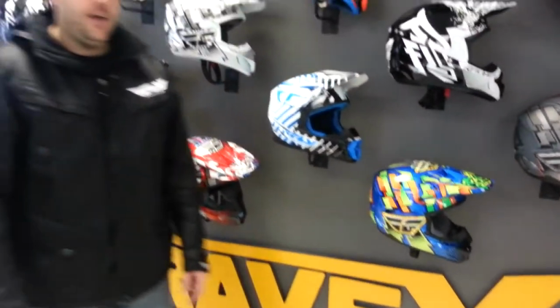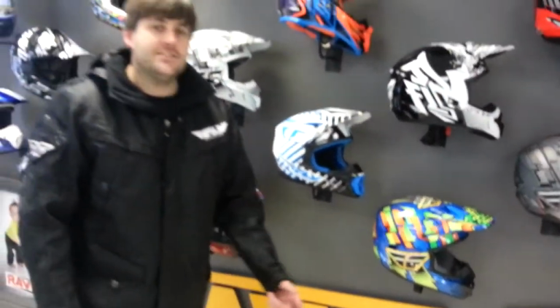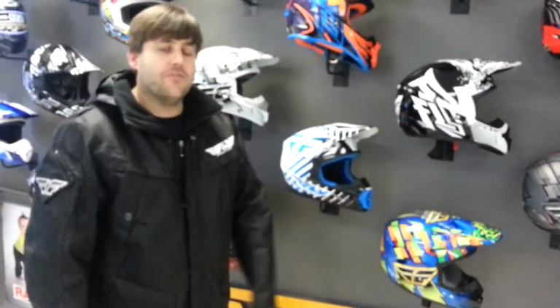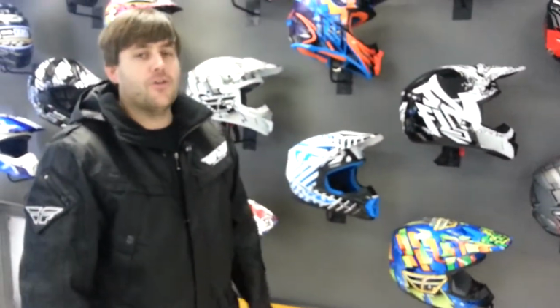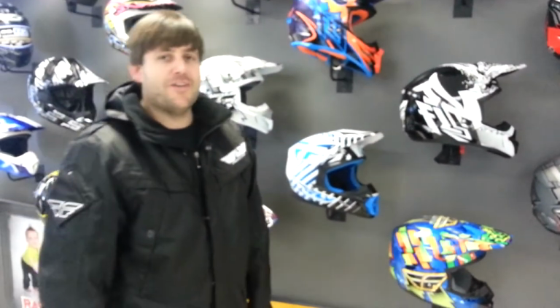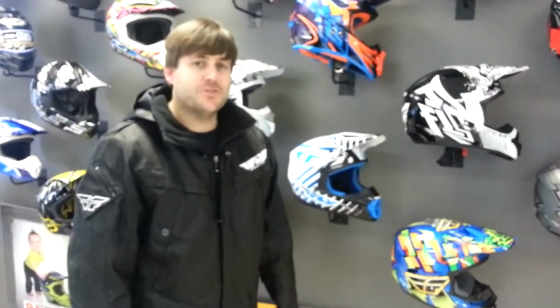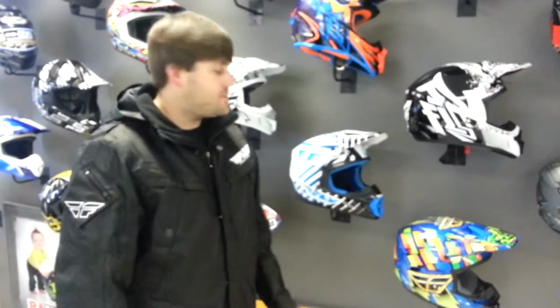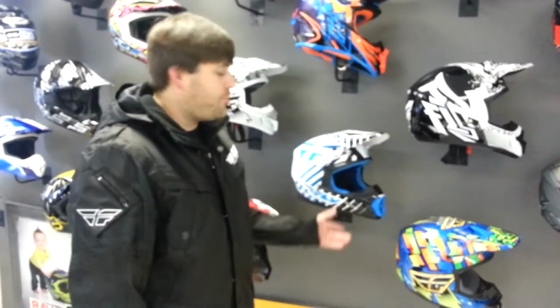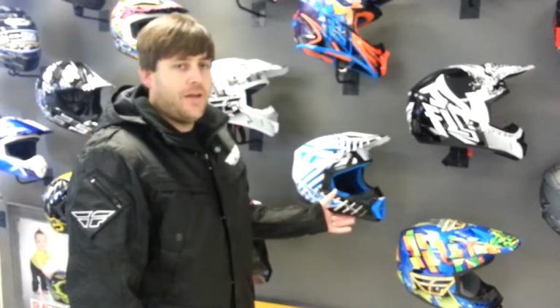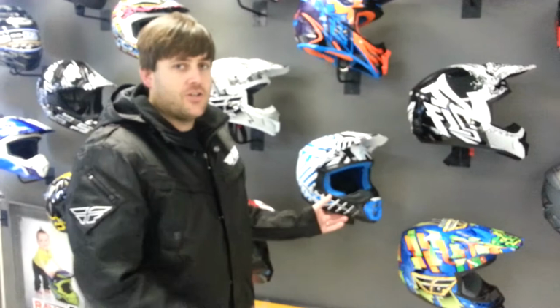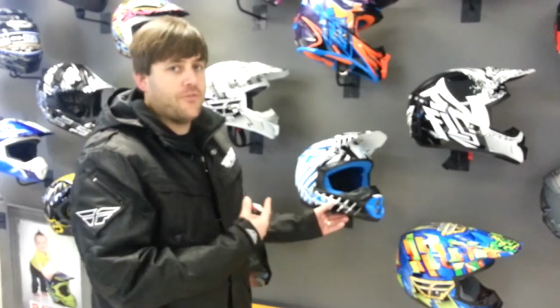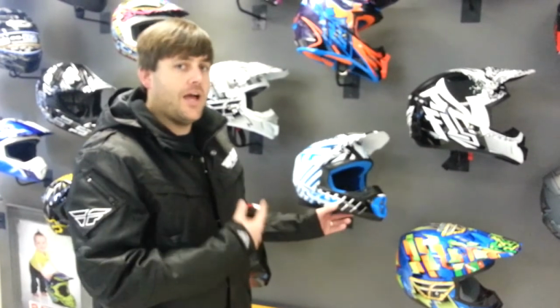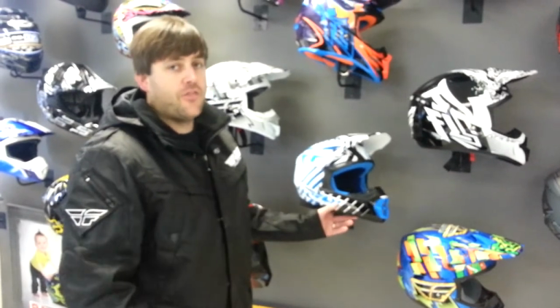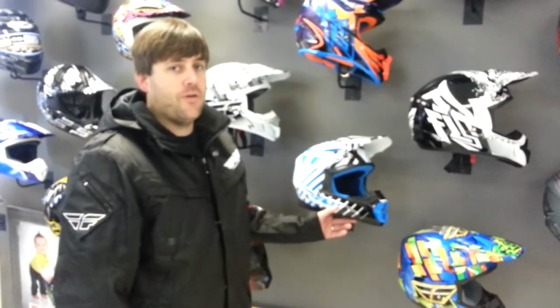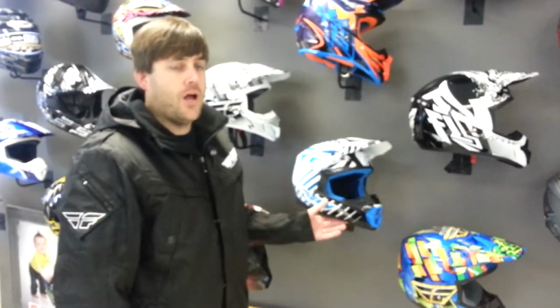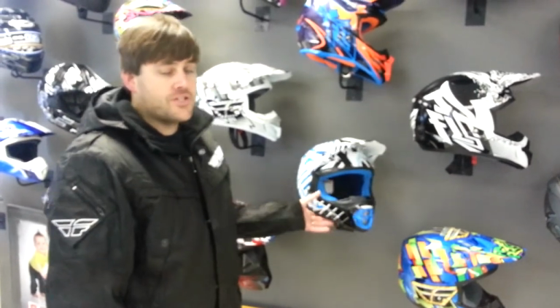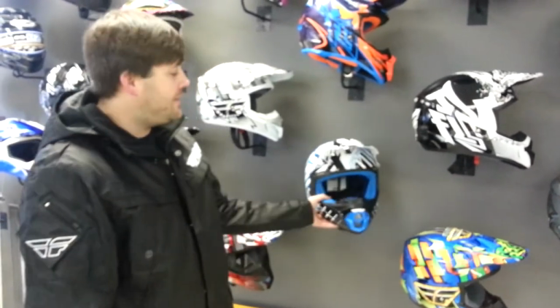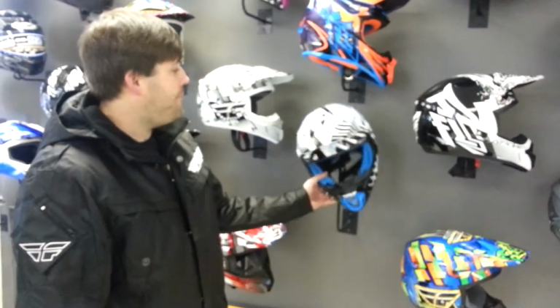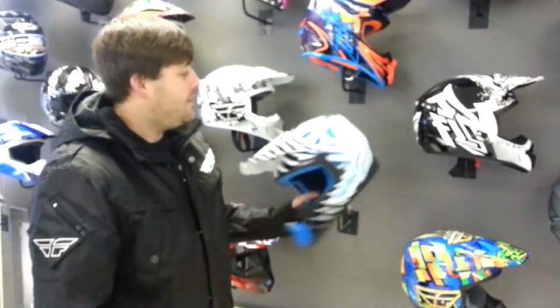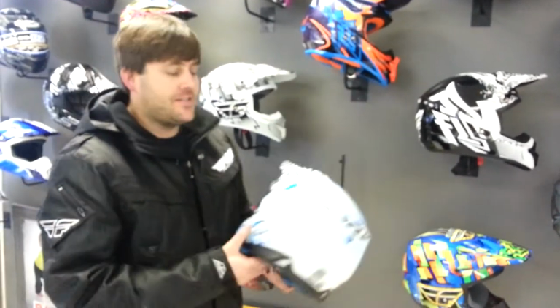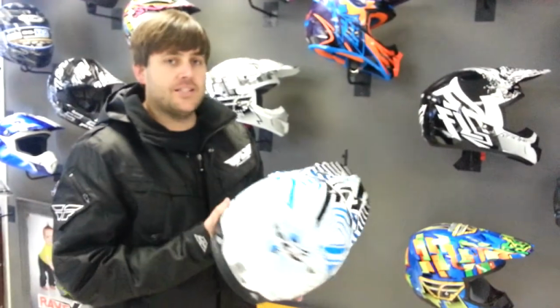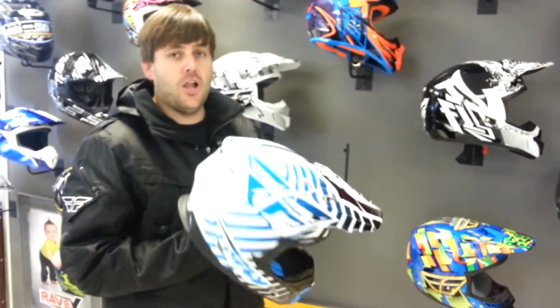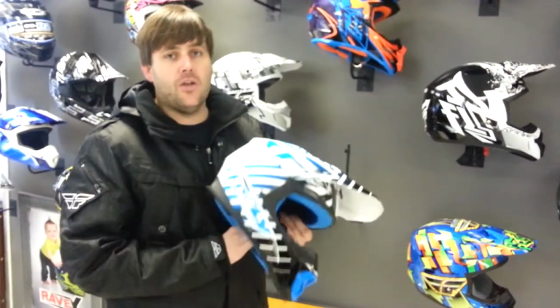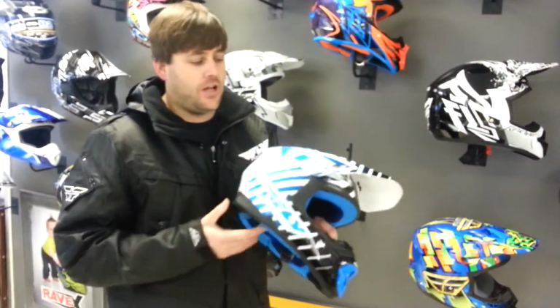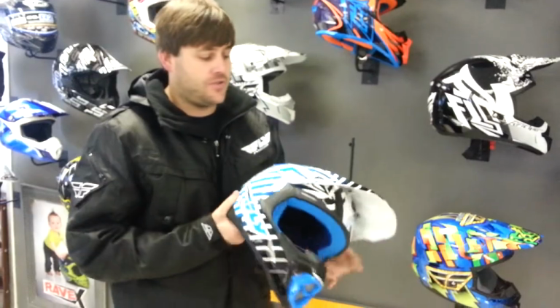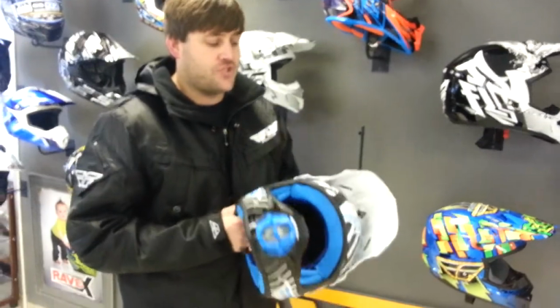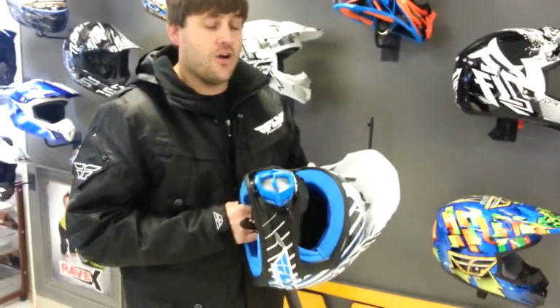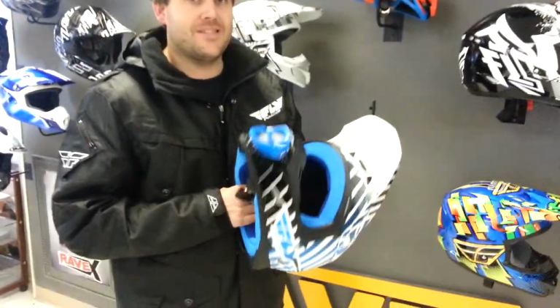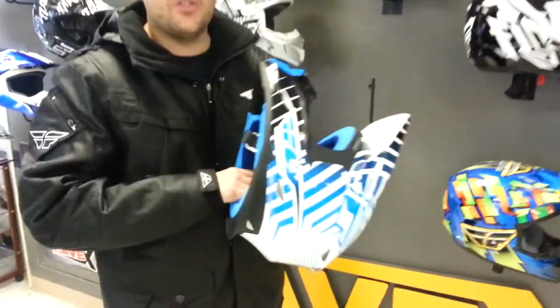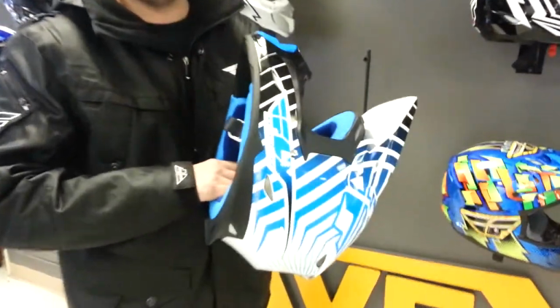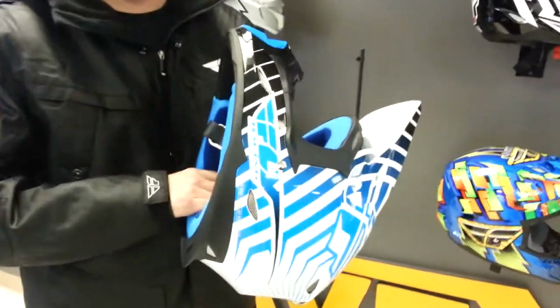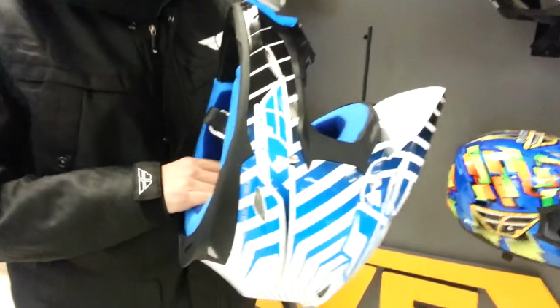Hey guys, it's Ralph Gallagher with Ravex Motorsports in South Portland, Maine, here to talk about the Fly 3.4 helmet. We just got it in today. It's a poly alloy shell, gives you really strong protection, and meets the Snell 2010 safety standard.